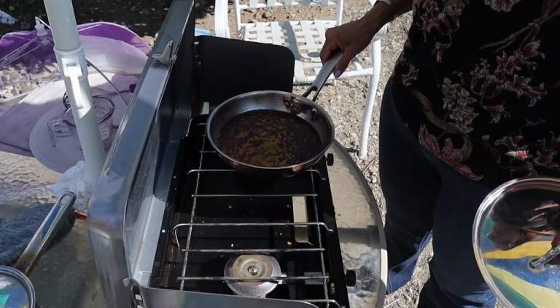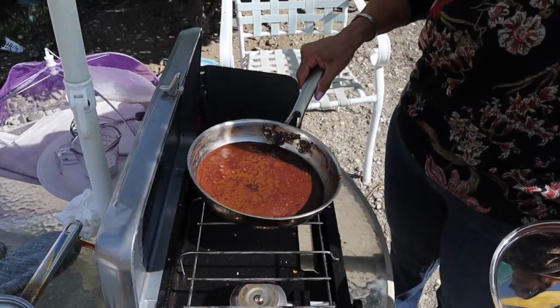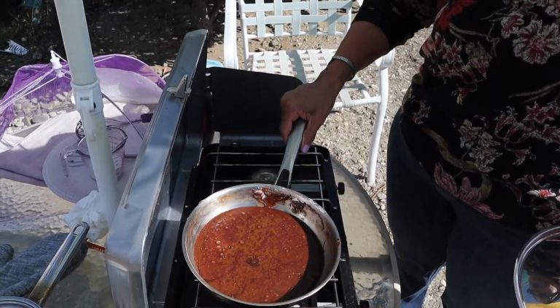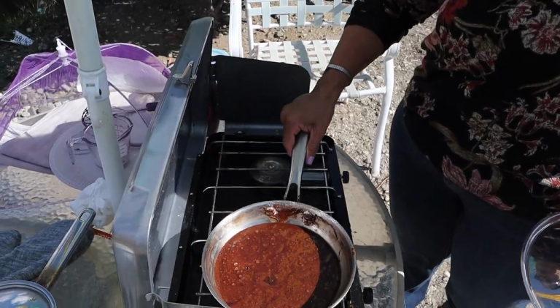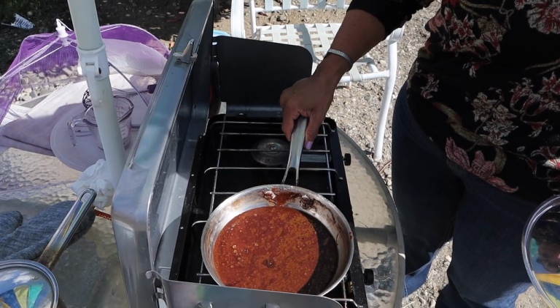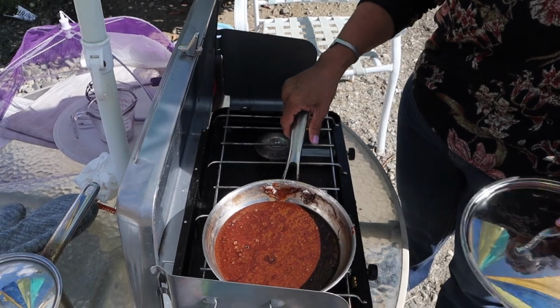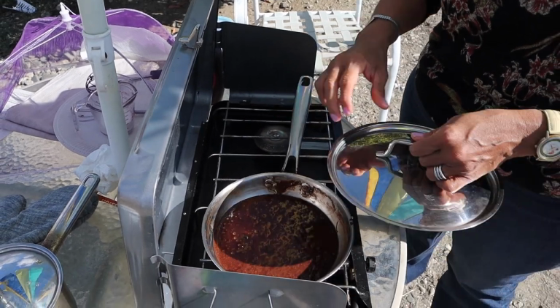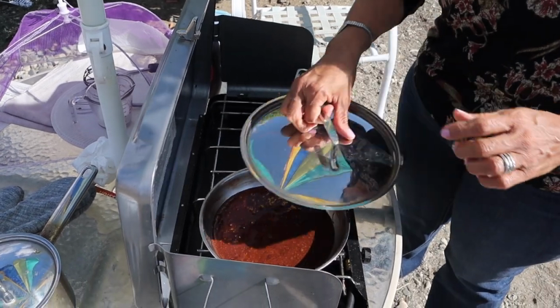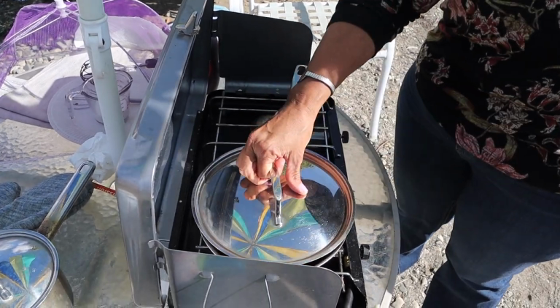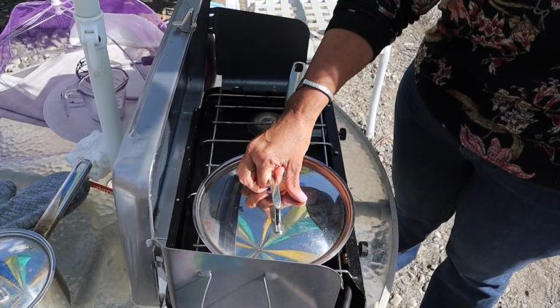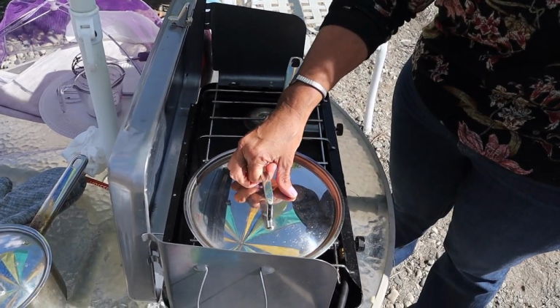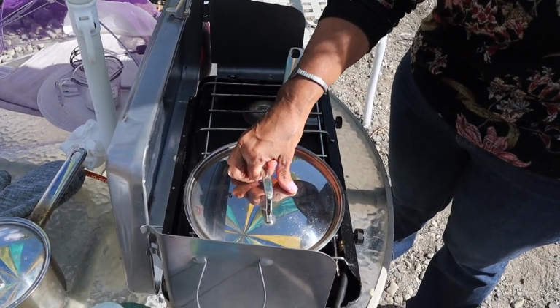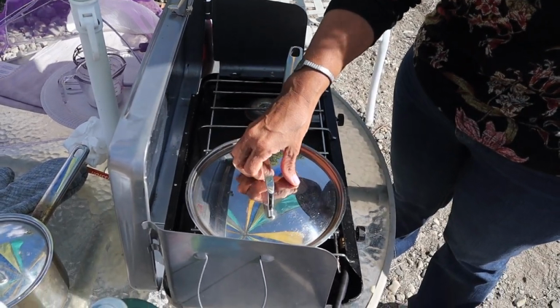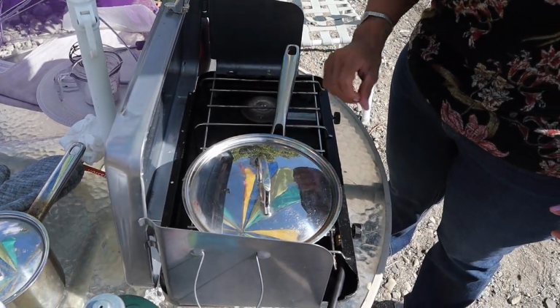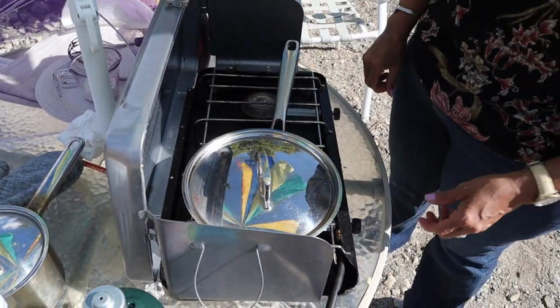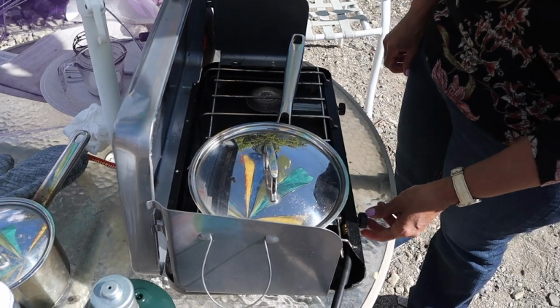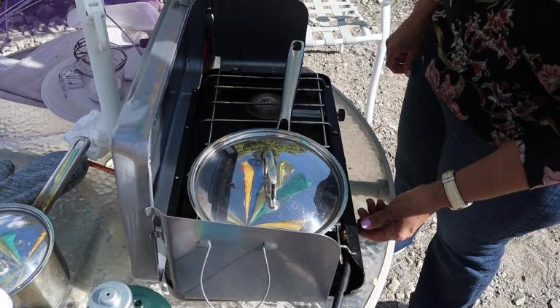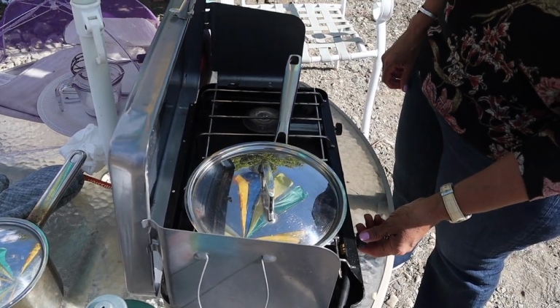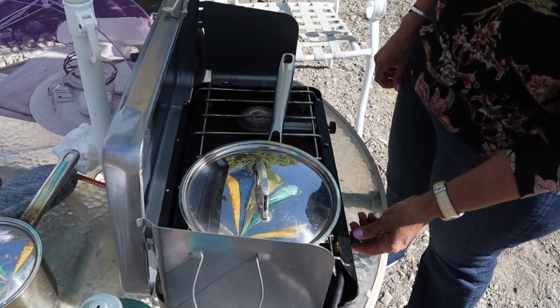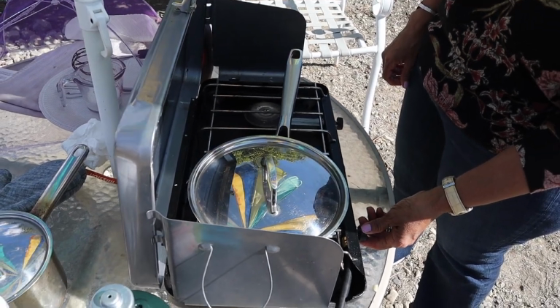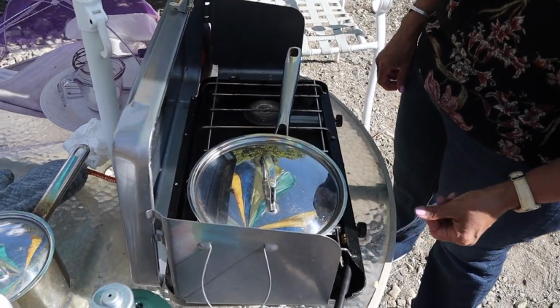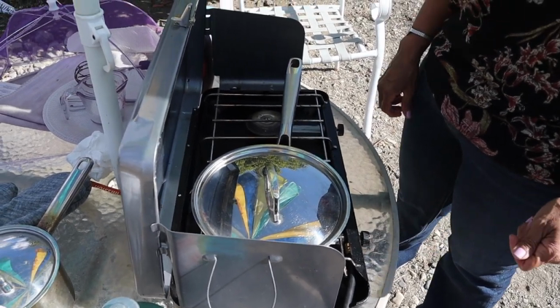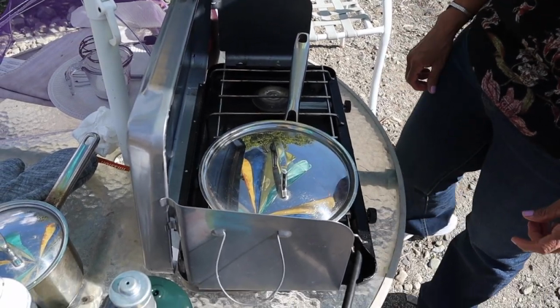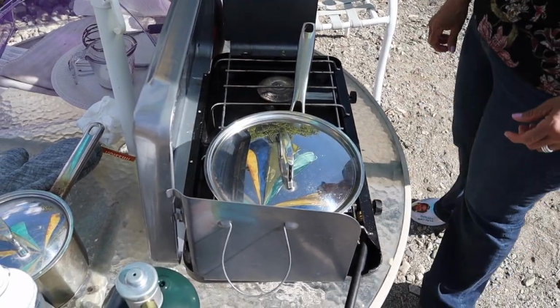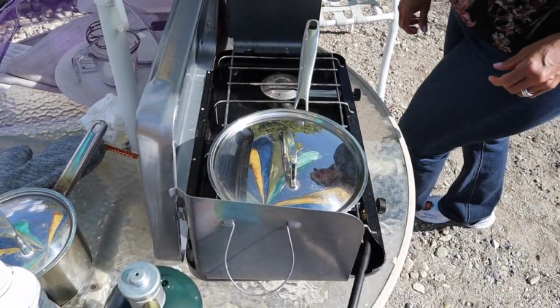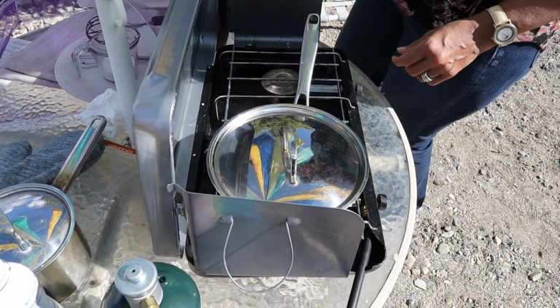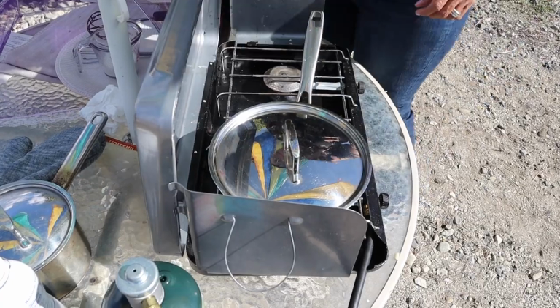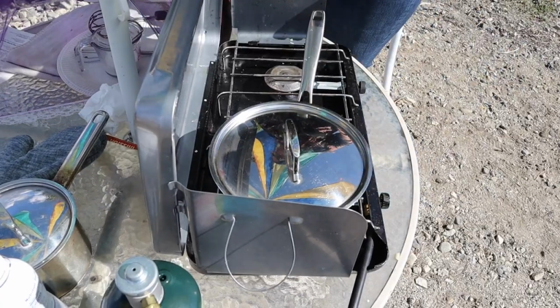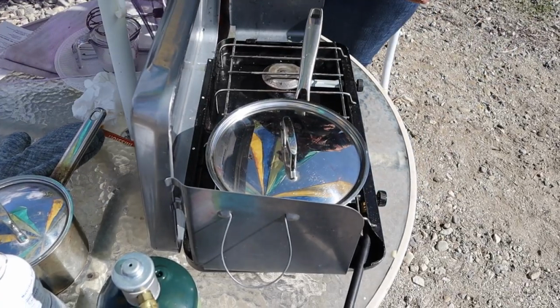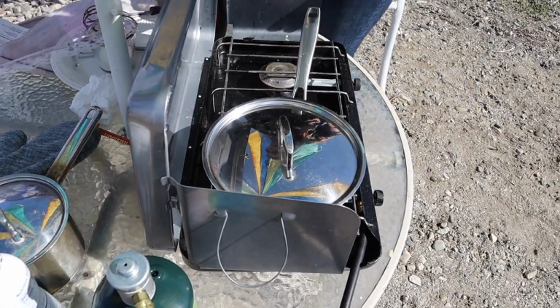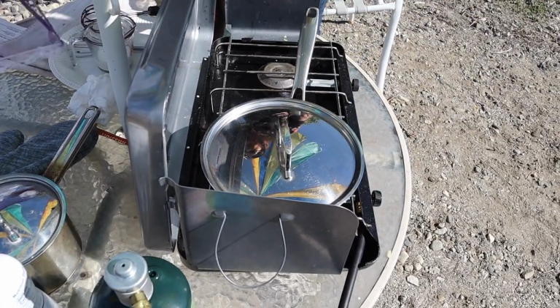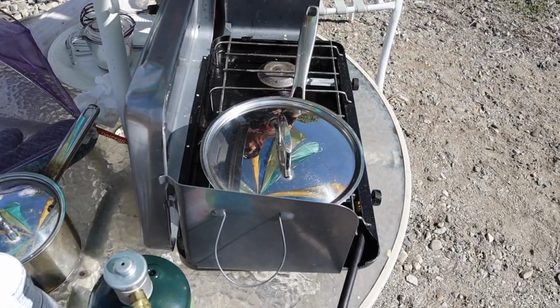We're going to set it here, put the lid on and set the timing for 10 minutes. I'm going to turn it down just a smidge. Meanwhile, let me show you what we have to do.